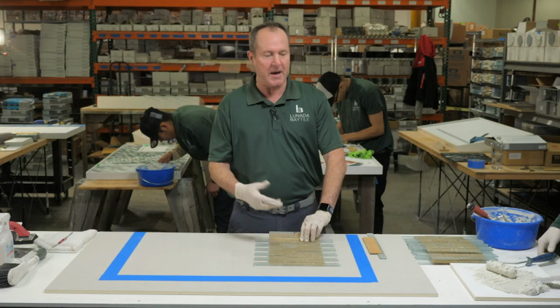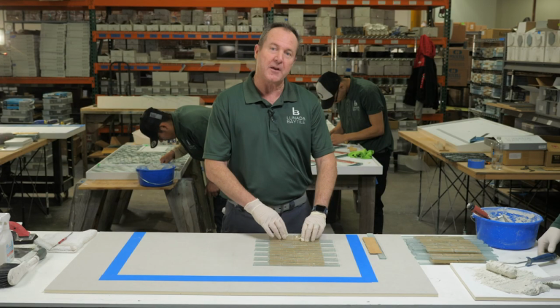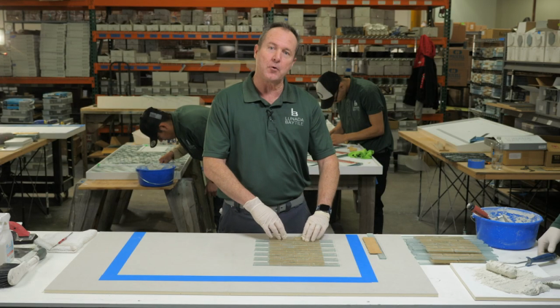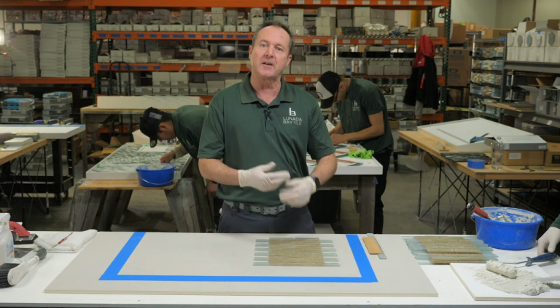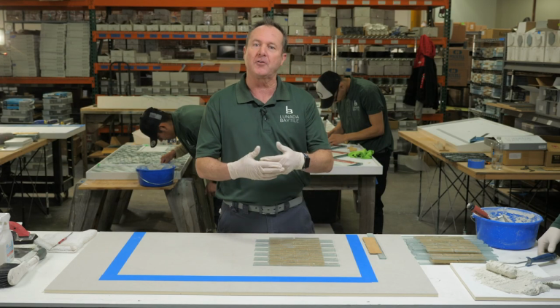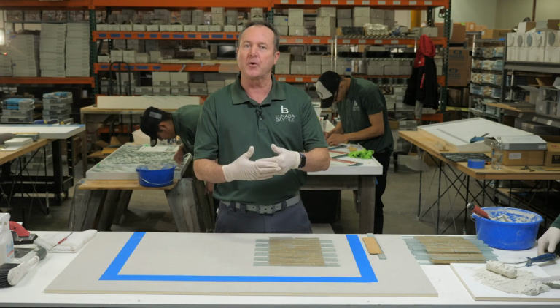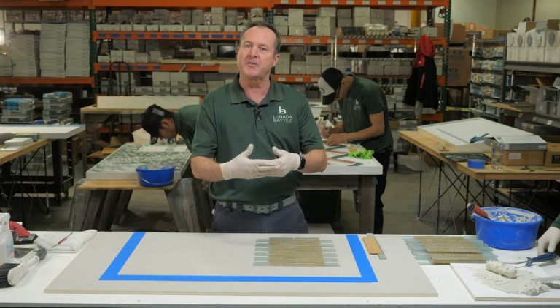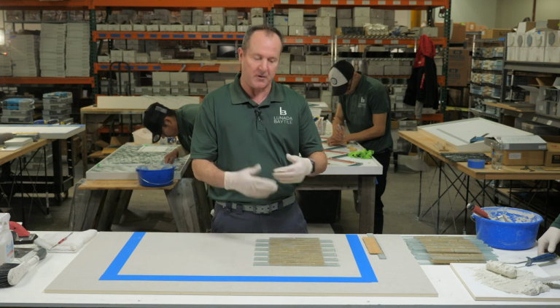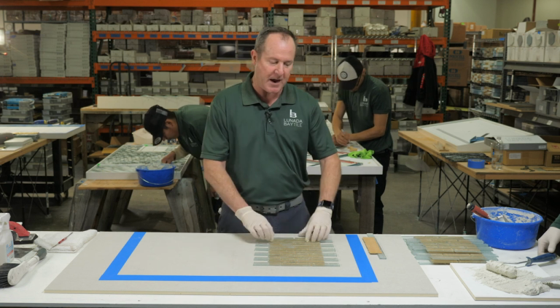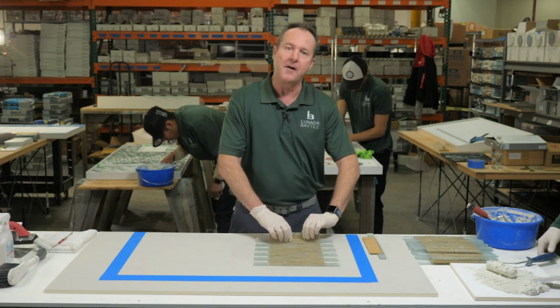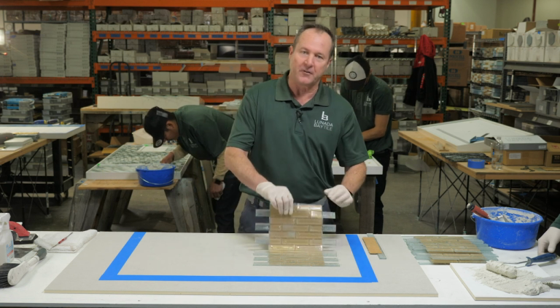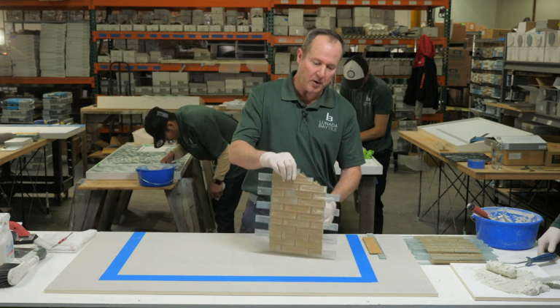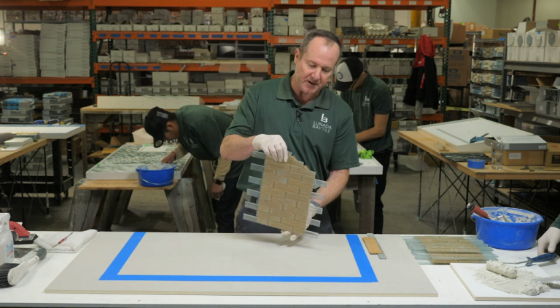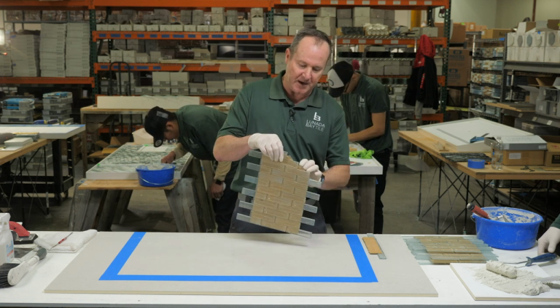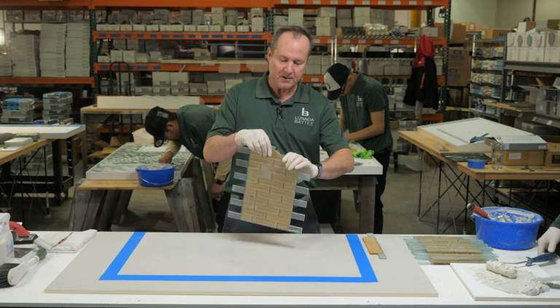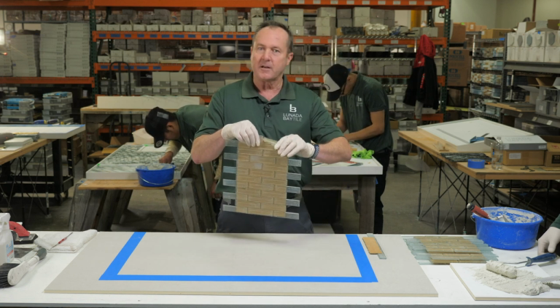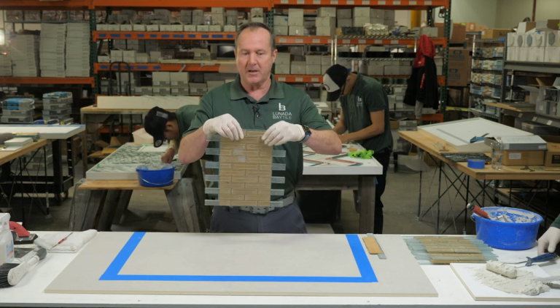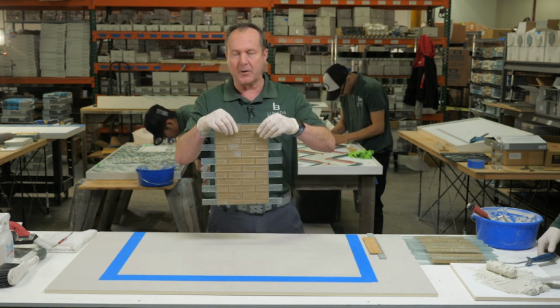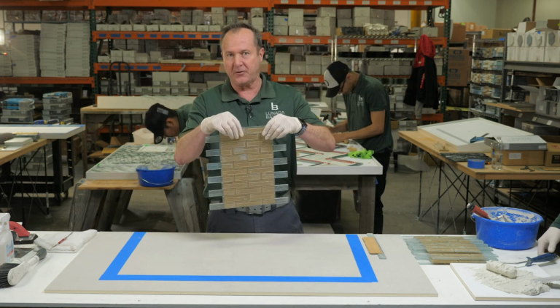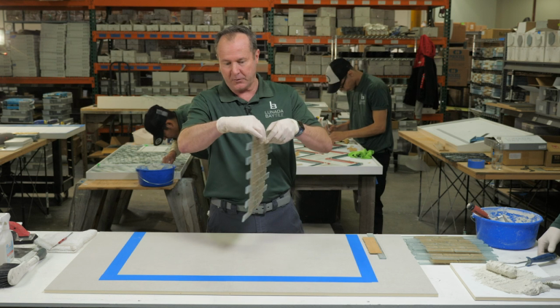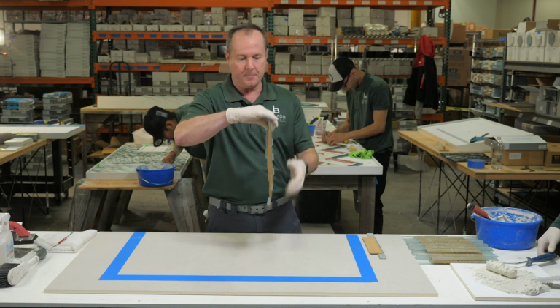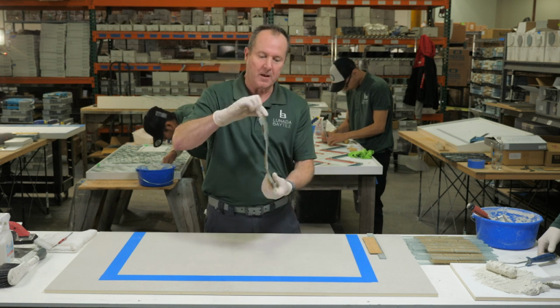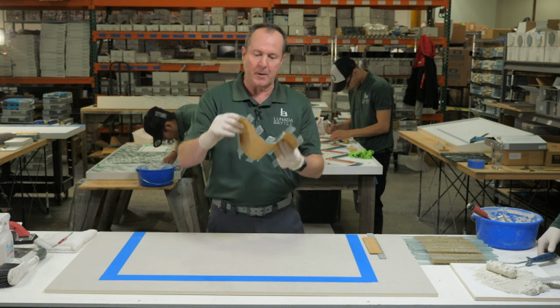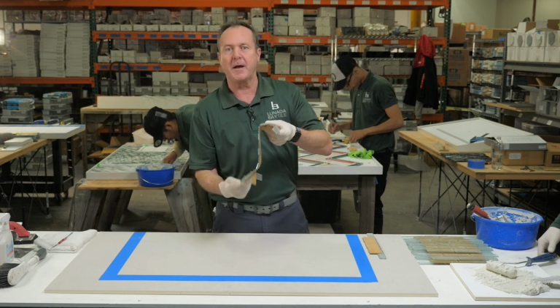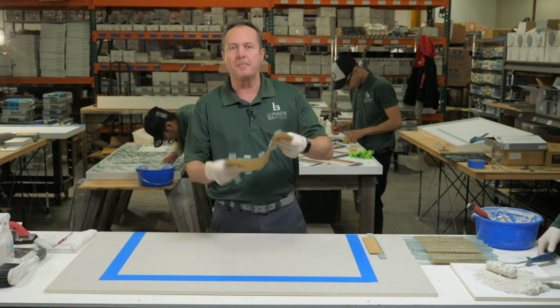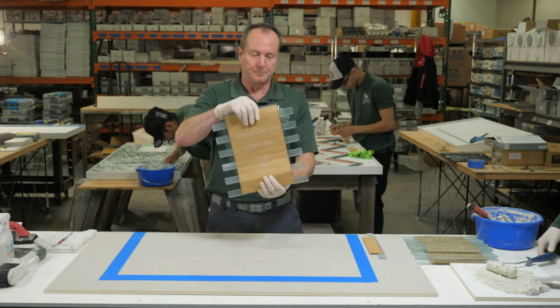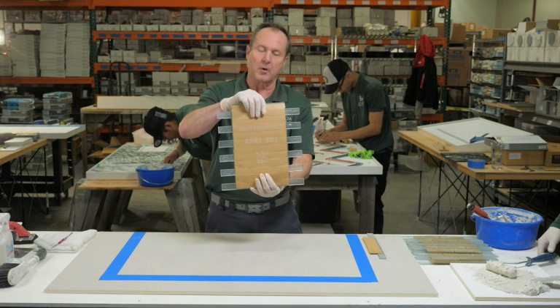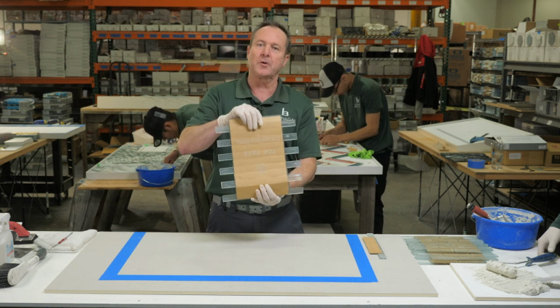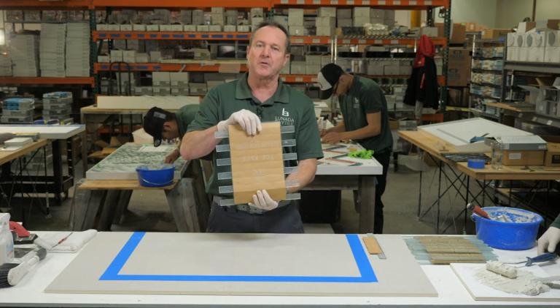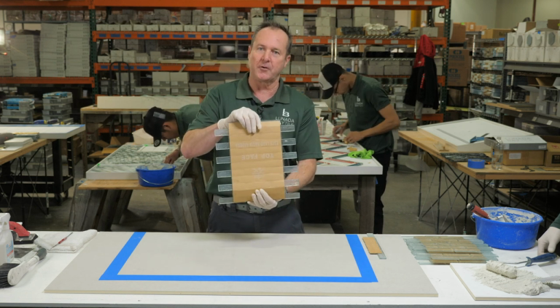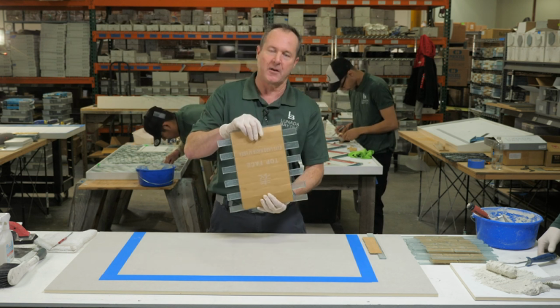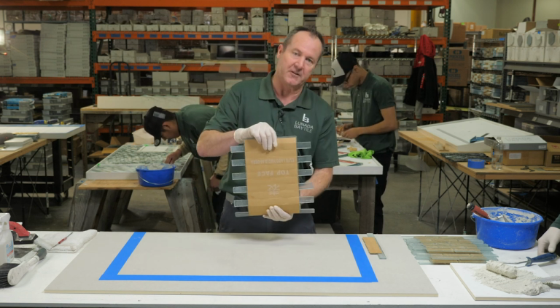Opaque would be a through-bodied color tile where you couldn't see front to back. The tile we're going to be setting today is completely translucent. It's mounted on paper, and we're going to be showing you a few tips and tricks on how to set this.